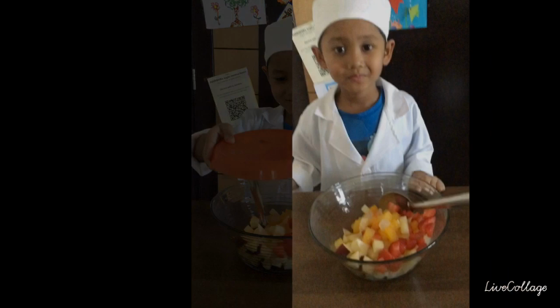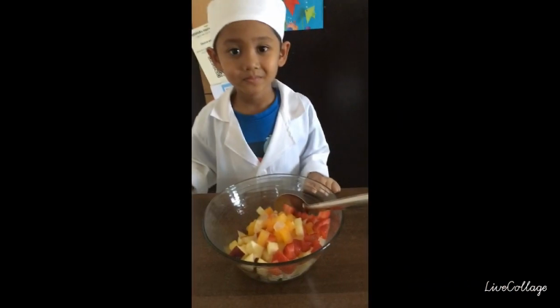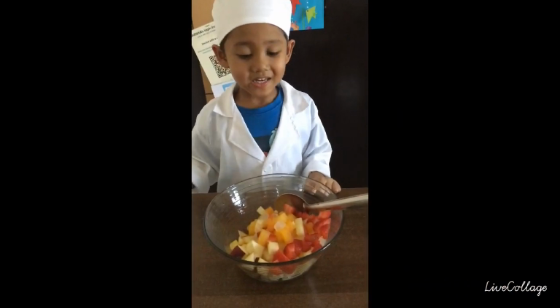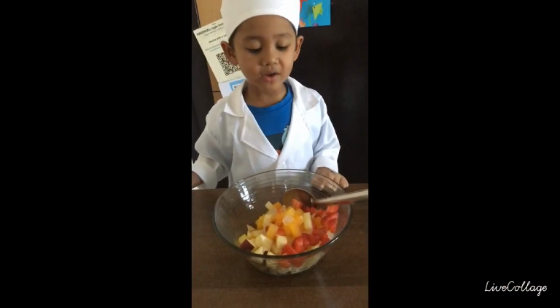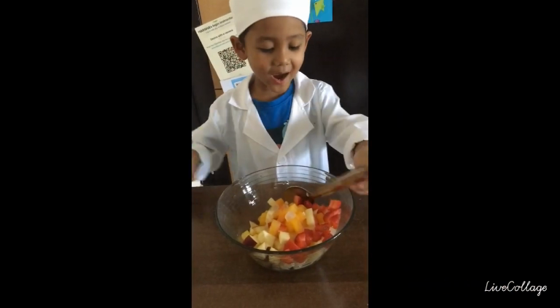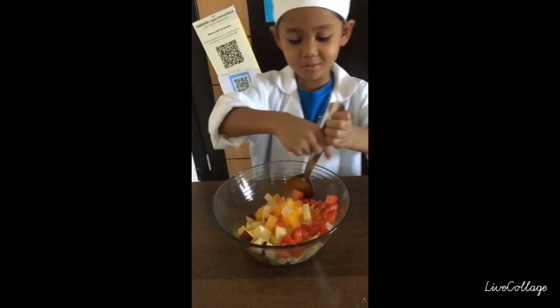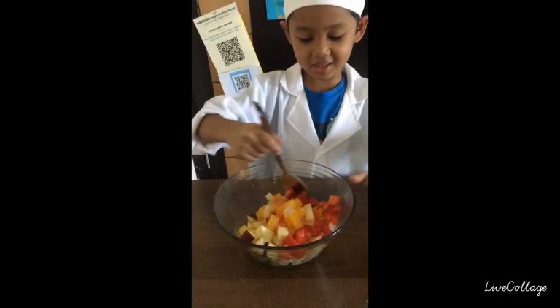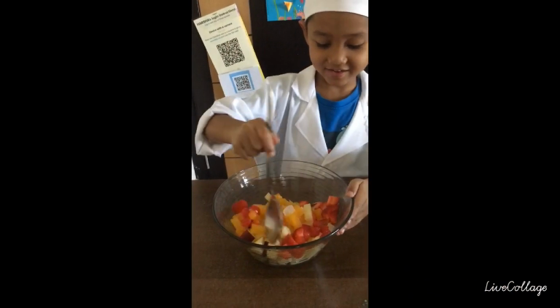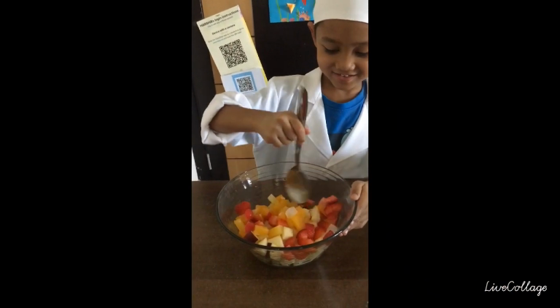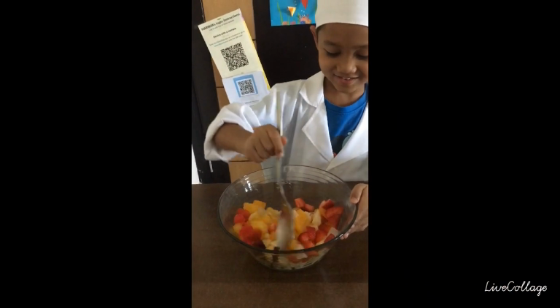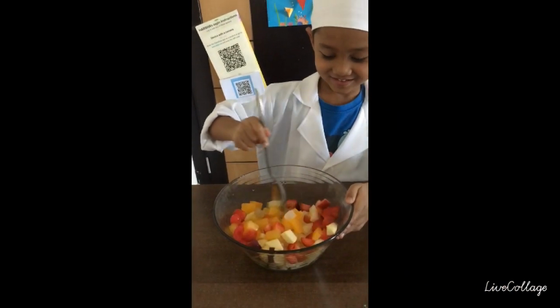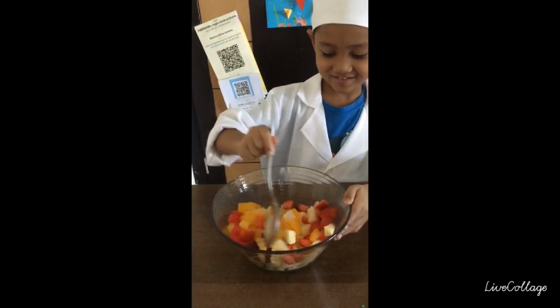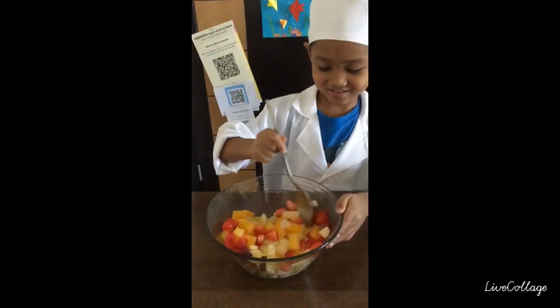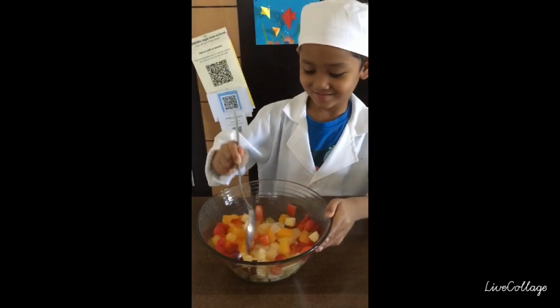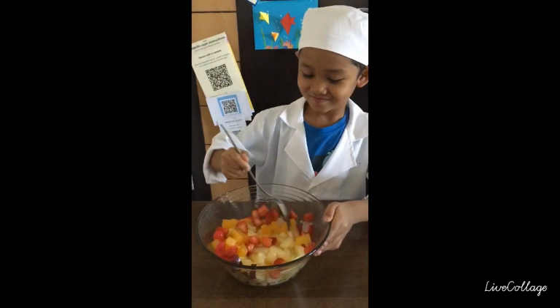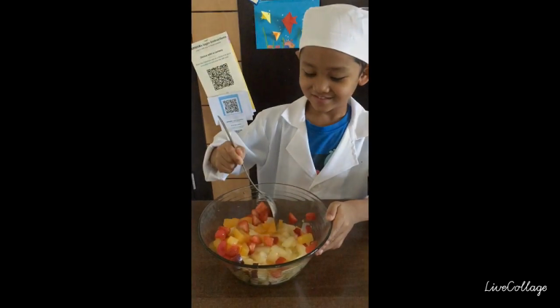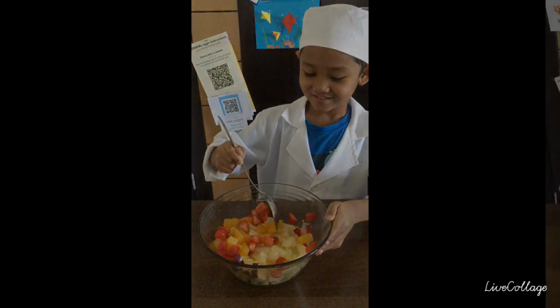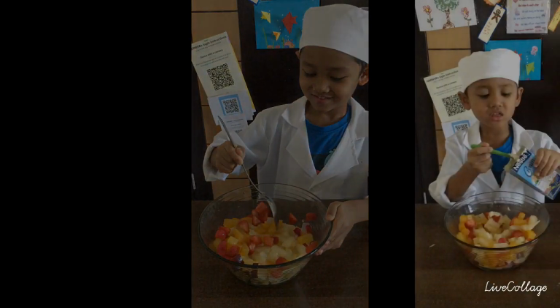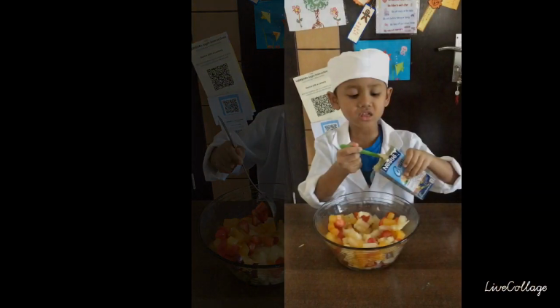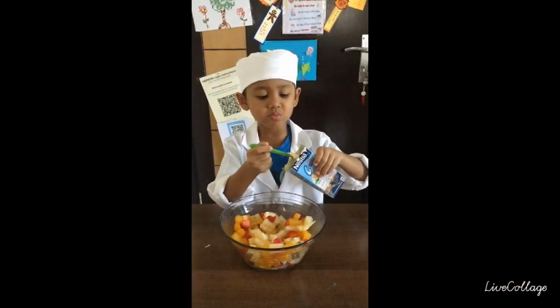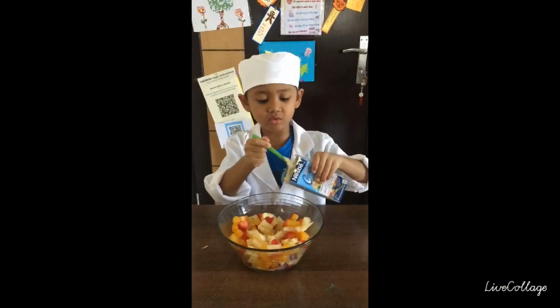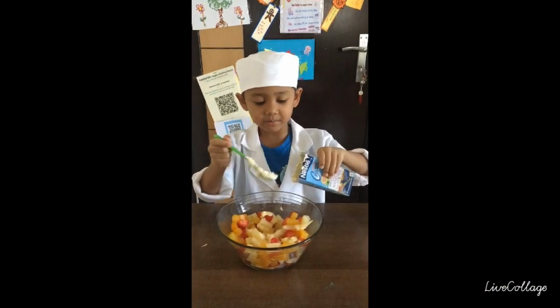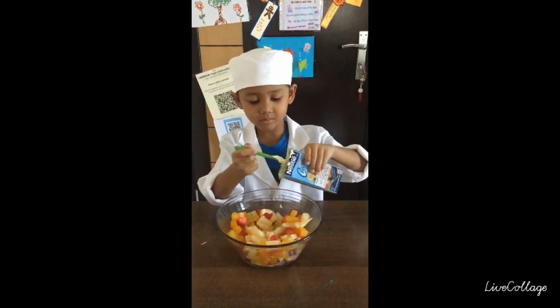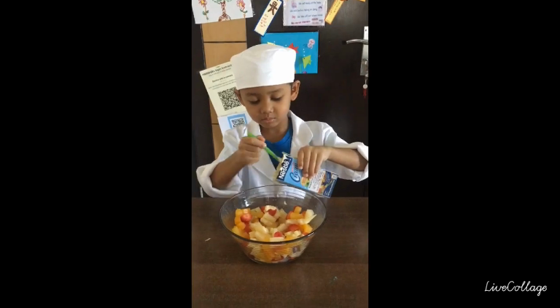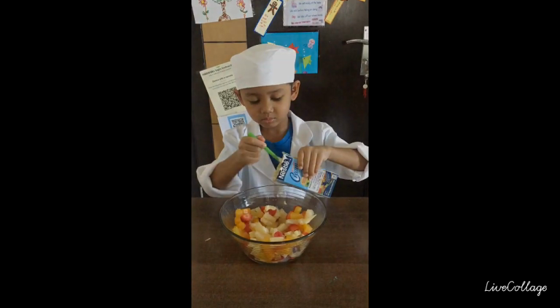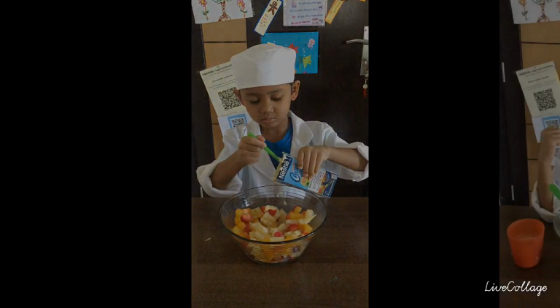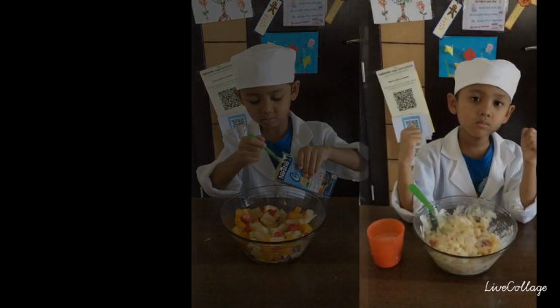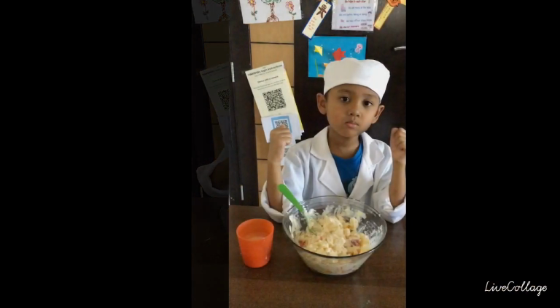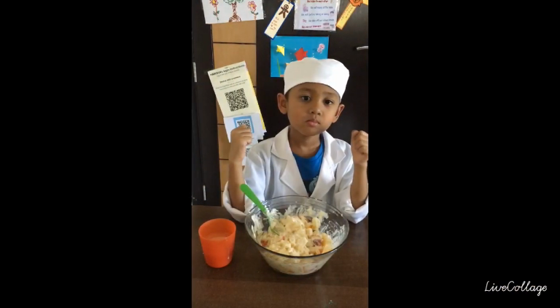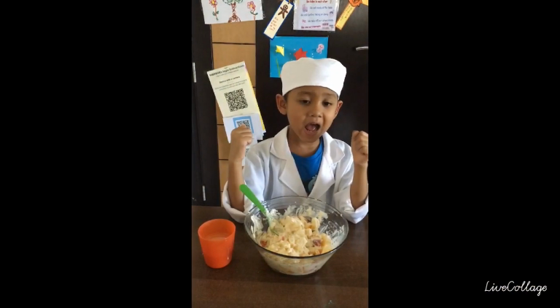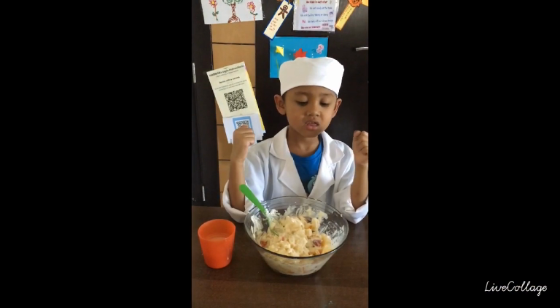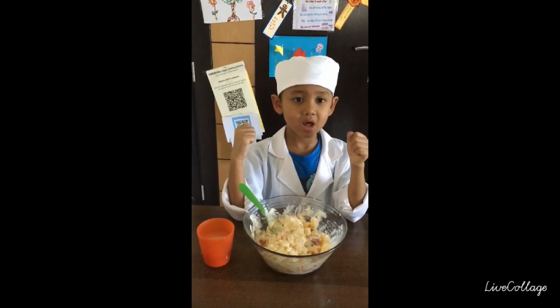Now it's time to make. Let's put some cream. Add some milk.